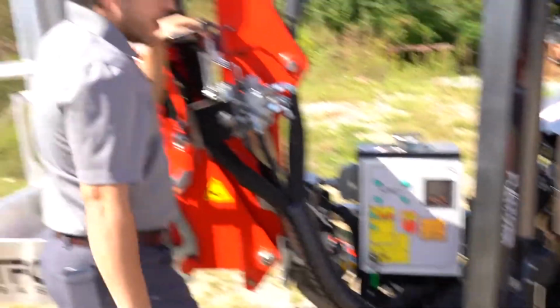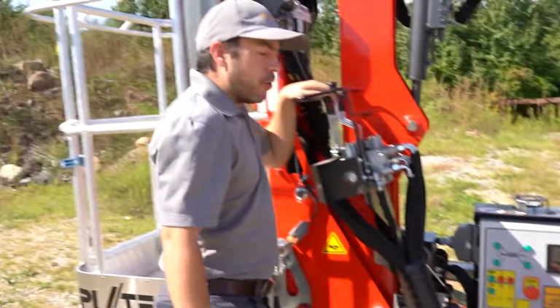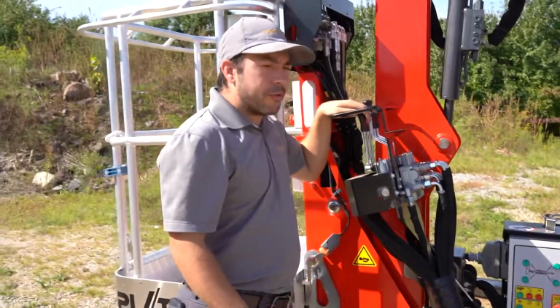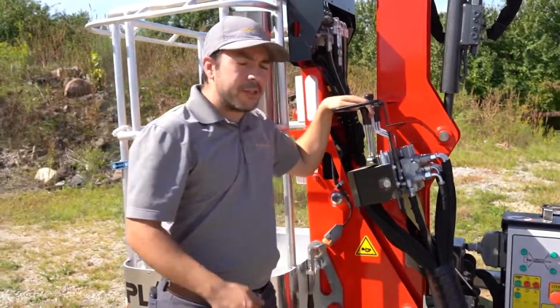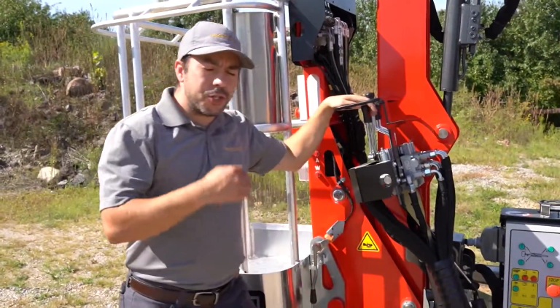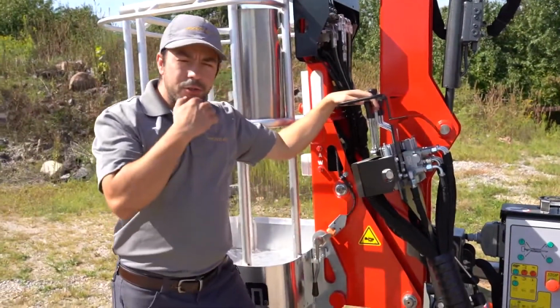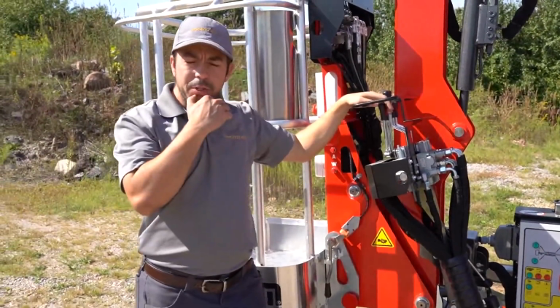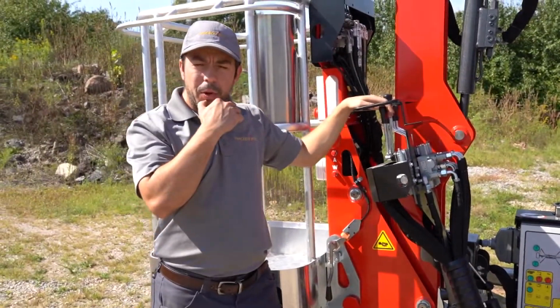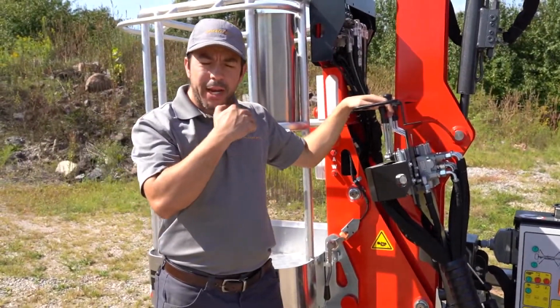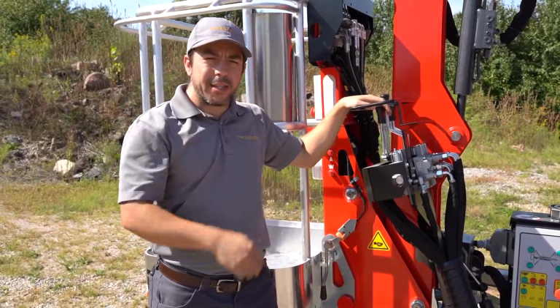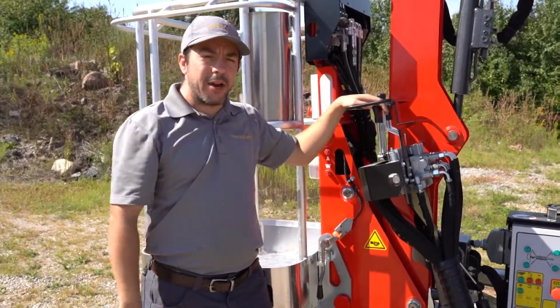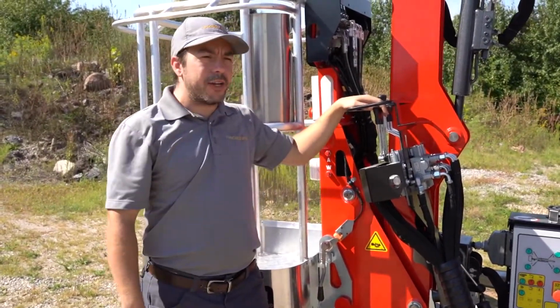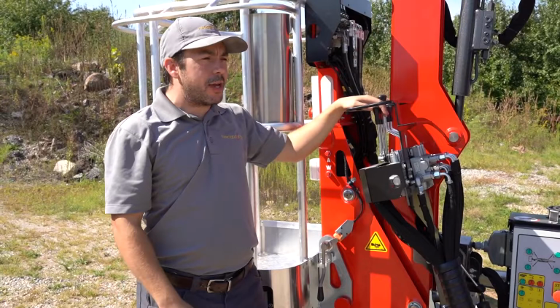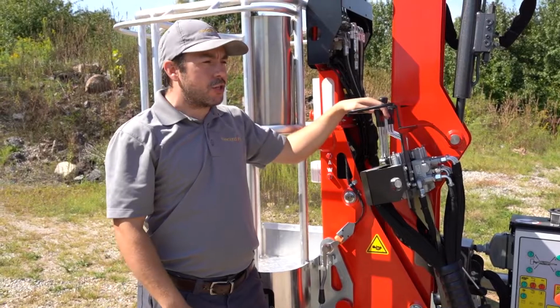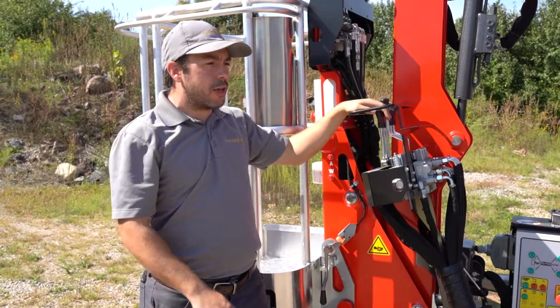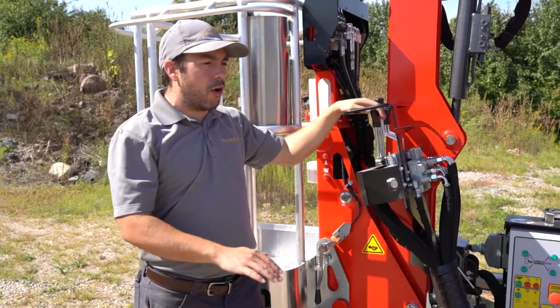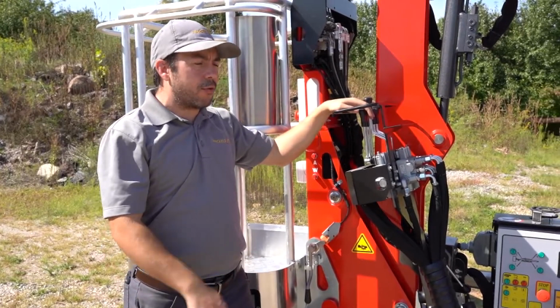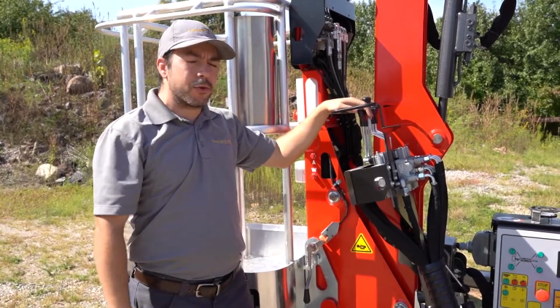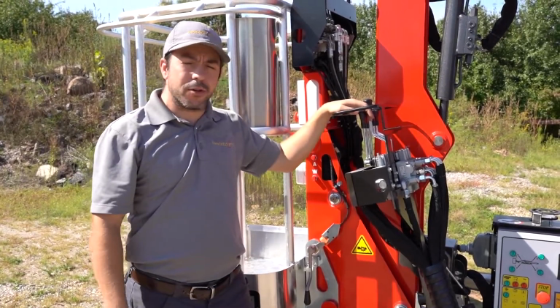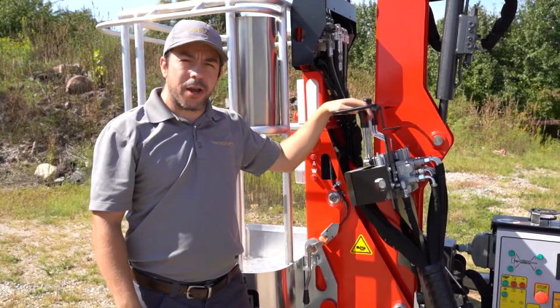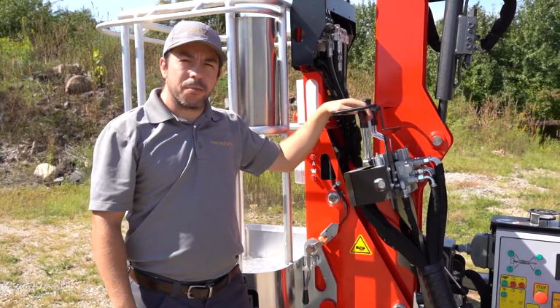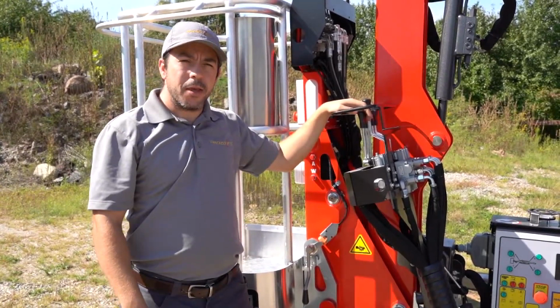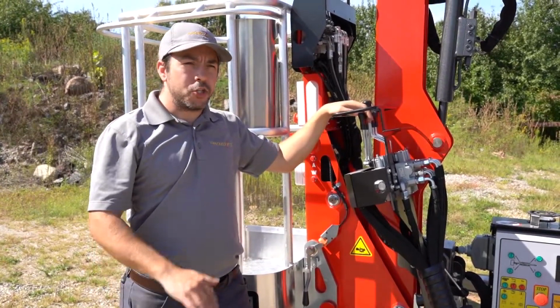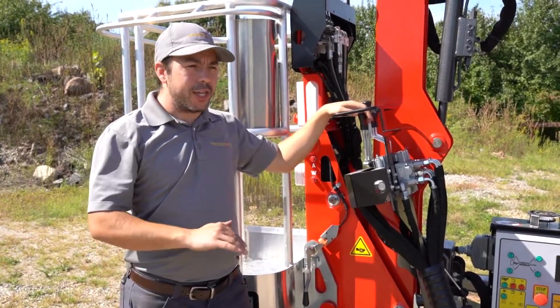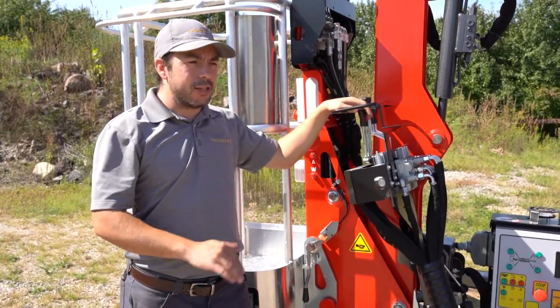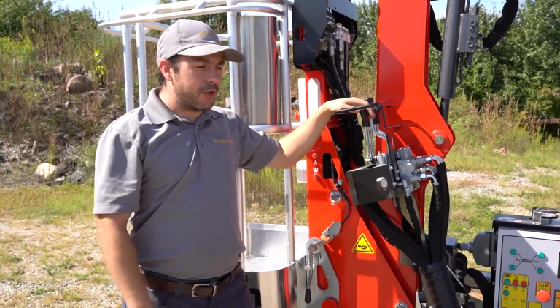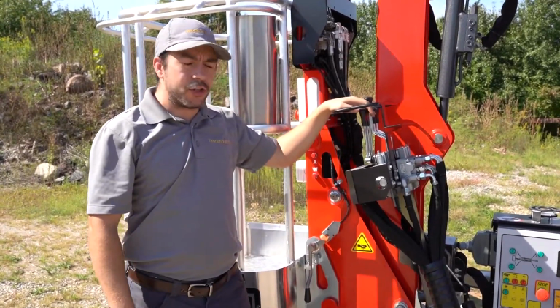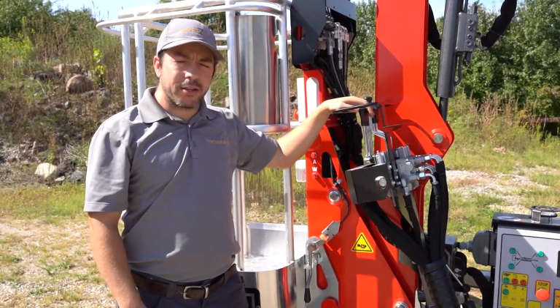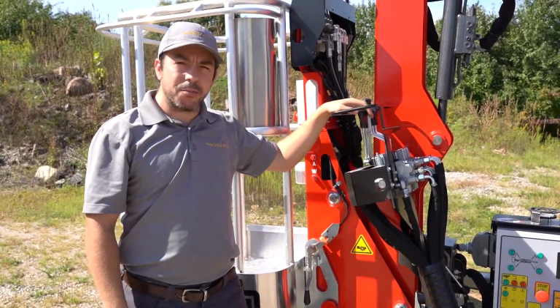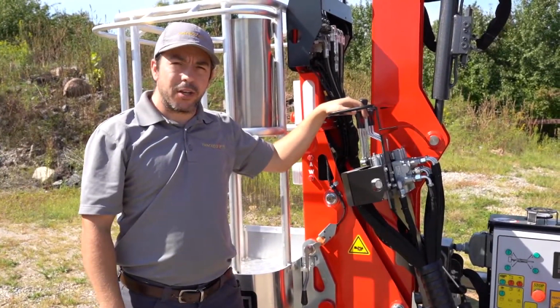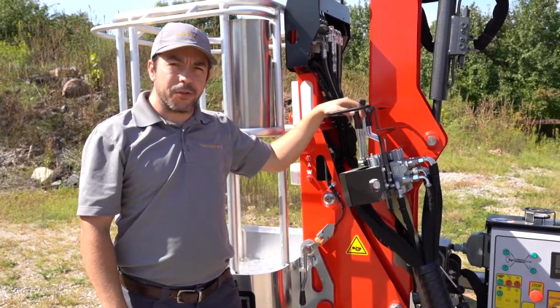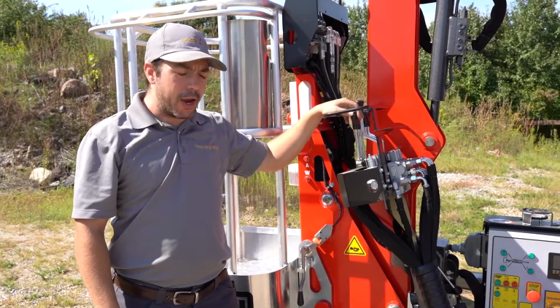In order for this machine to deploy in the air, you need to make sure that all four outriggers are on the ground, the machine is level, and the tracks are completely off the ground.